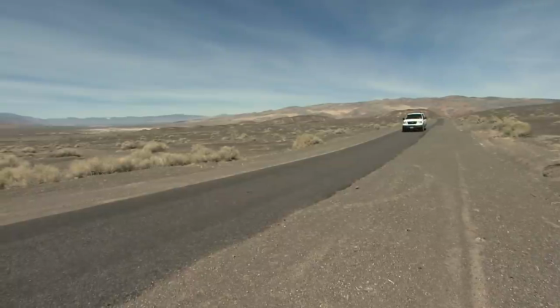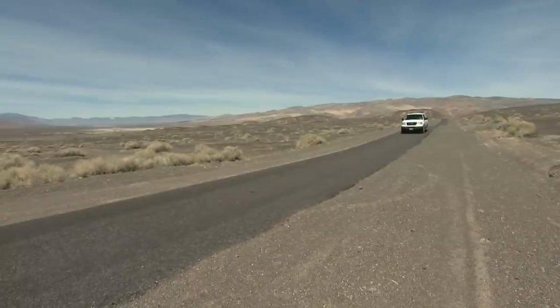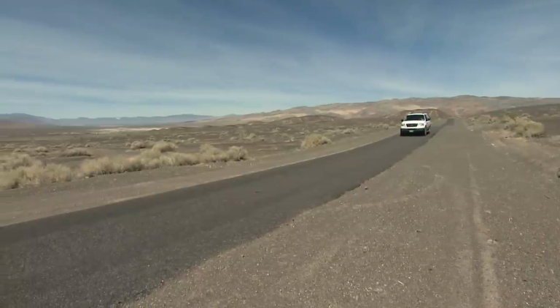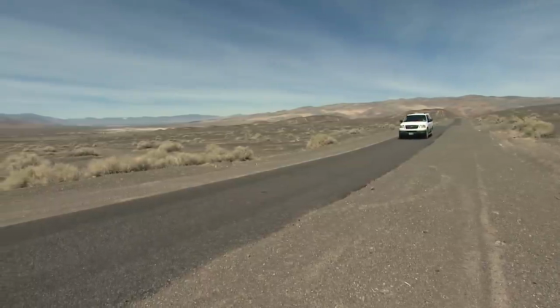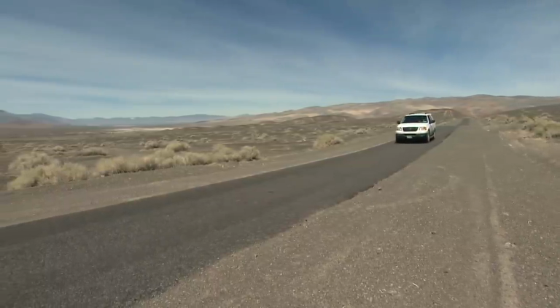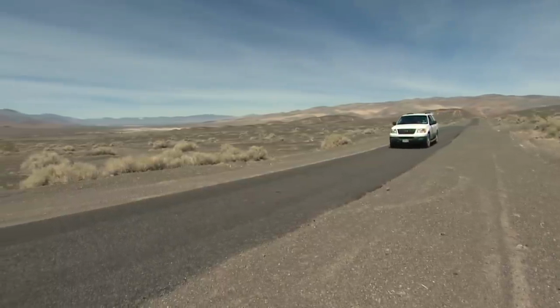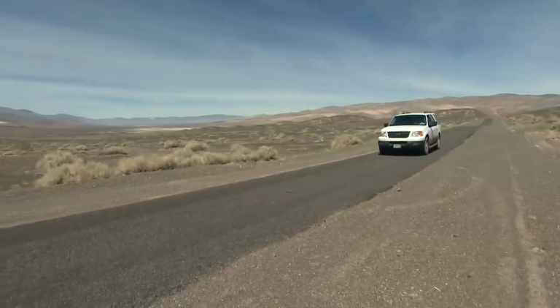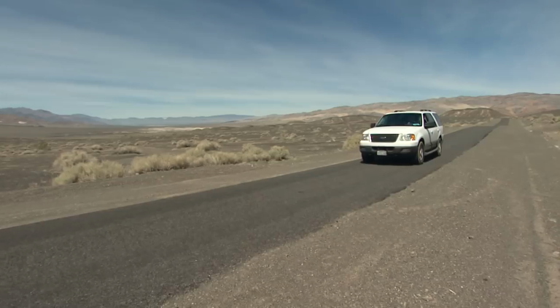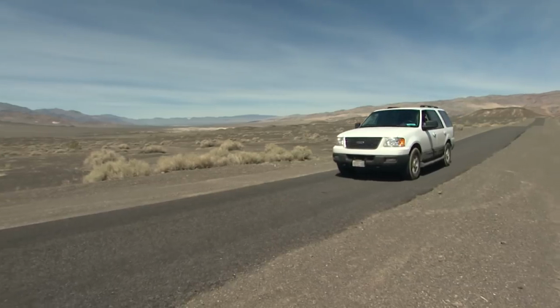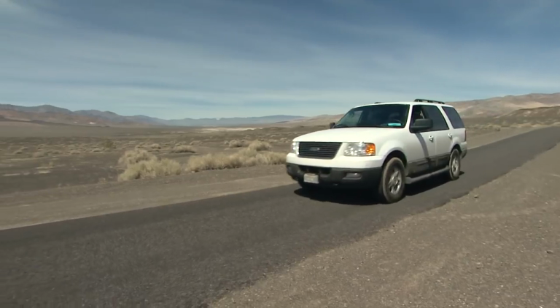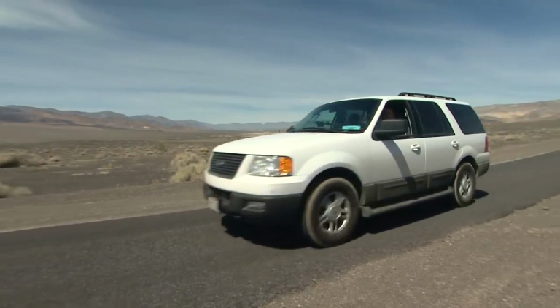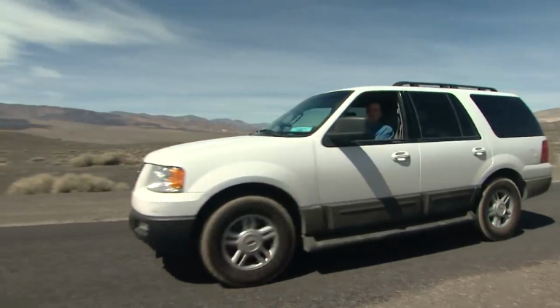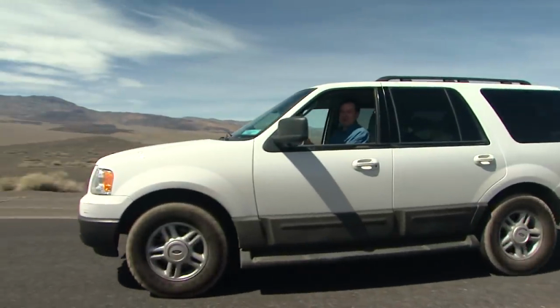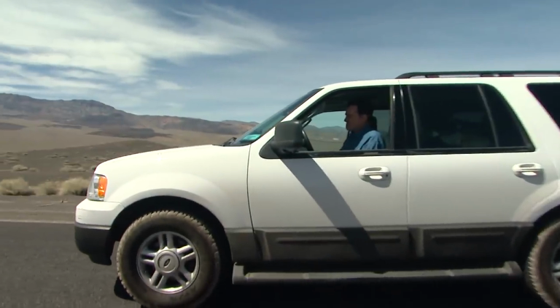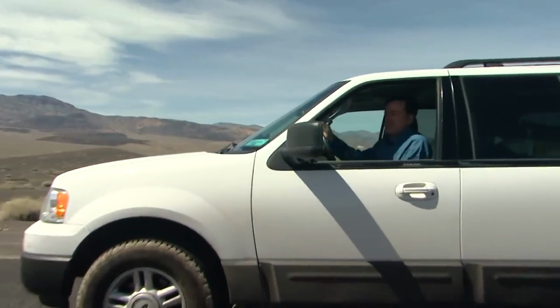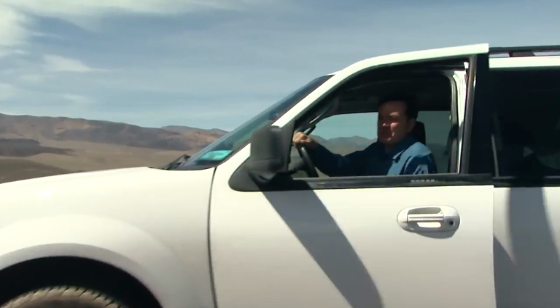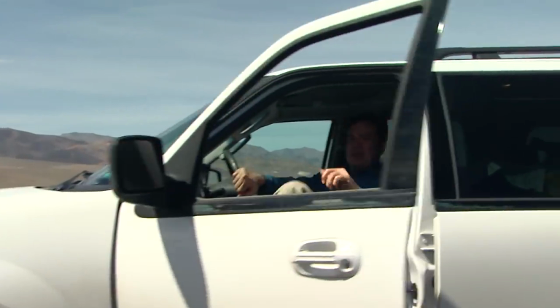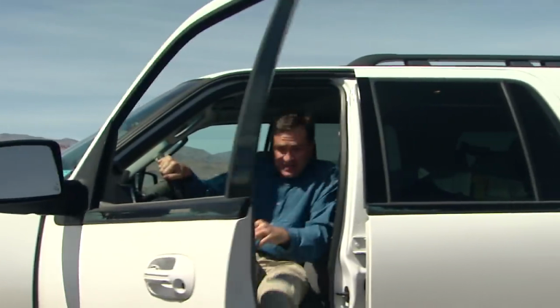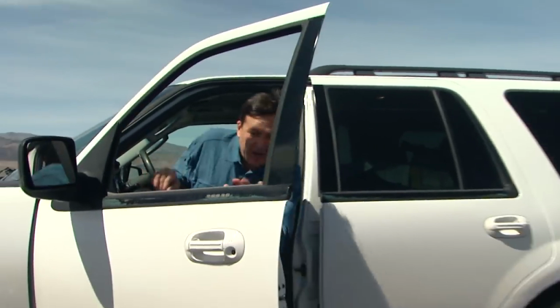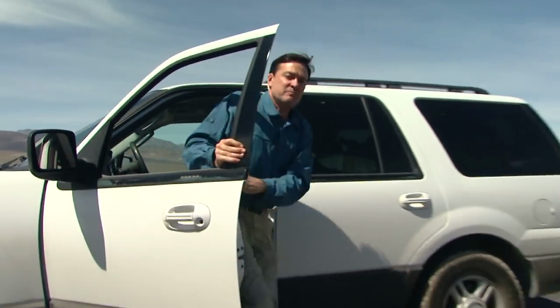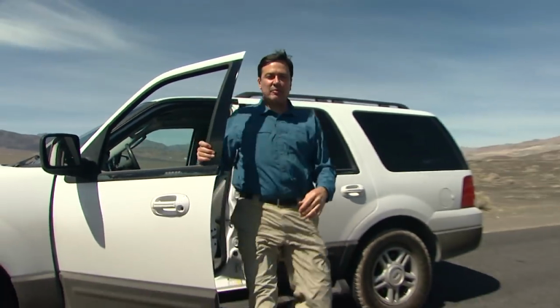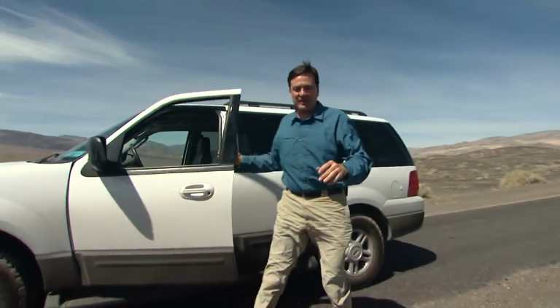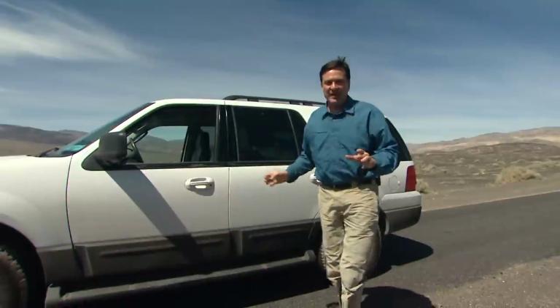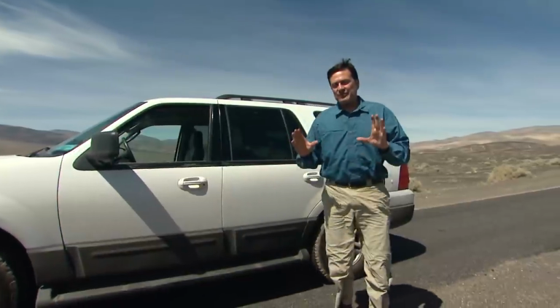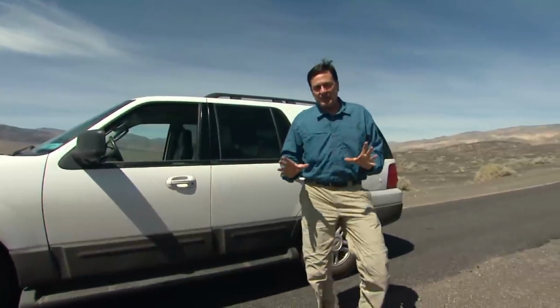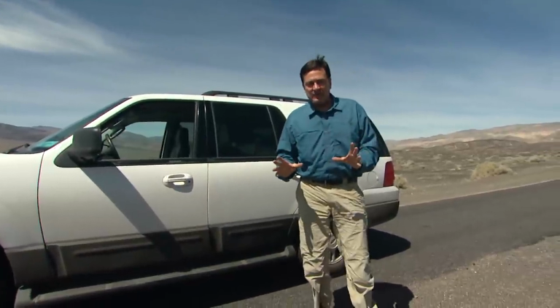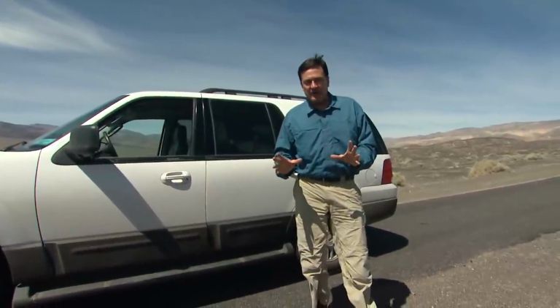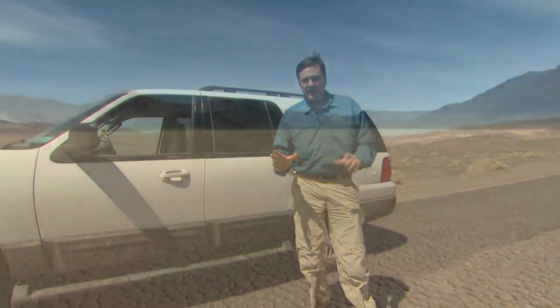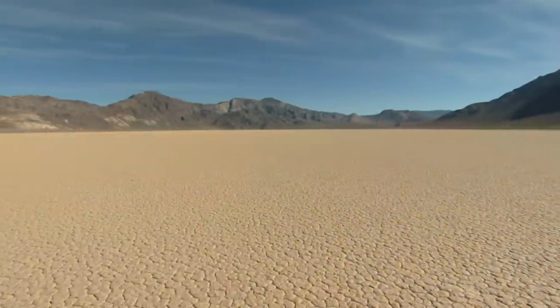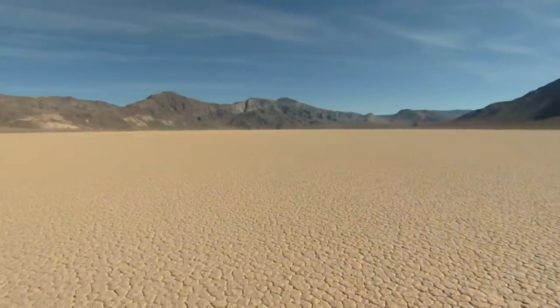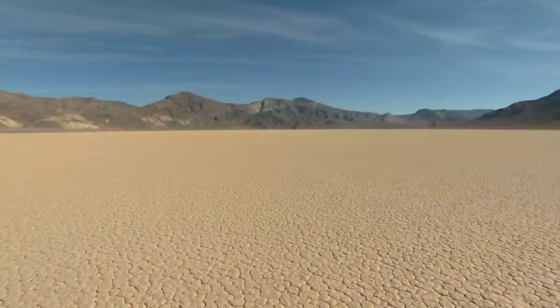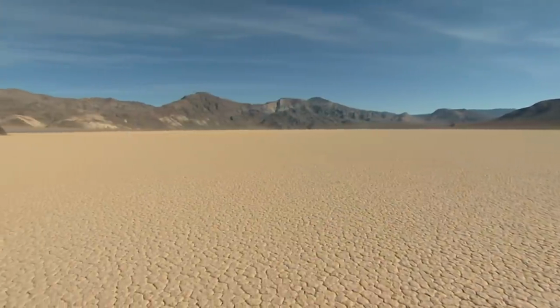Welcome back to Eye on the Bay. I'm Brian Hackney at Death Valley. And now we arrive at the site of a mystery and an unbelievable adventure. There is still something at this park that cannot be explained.